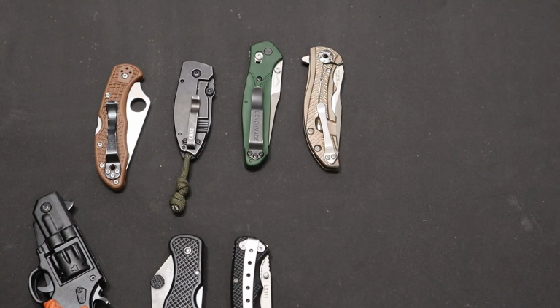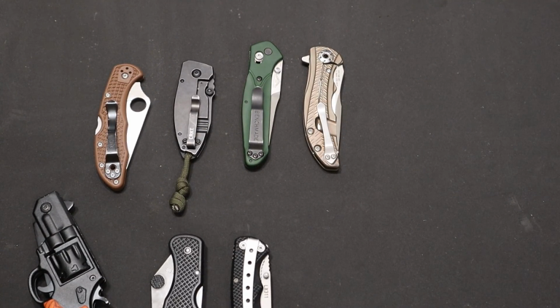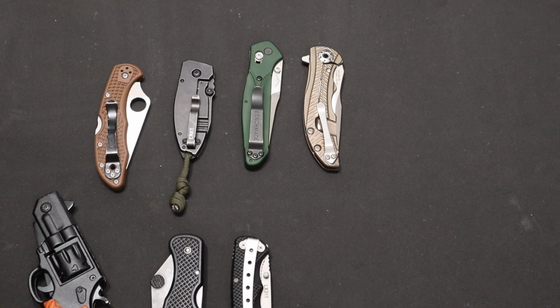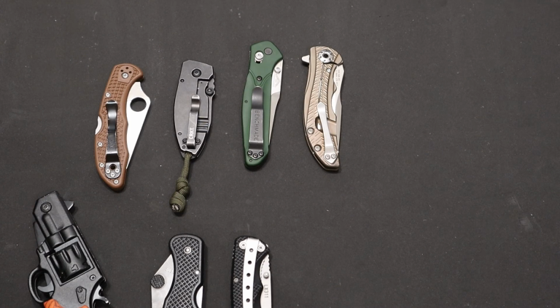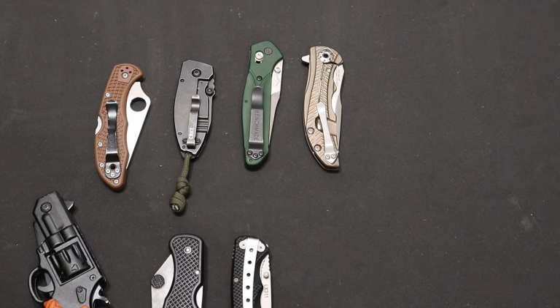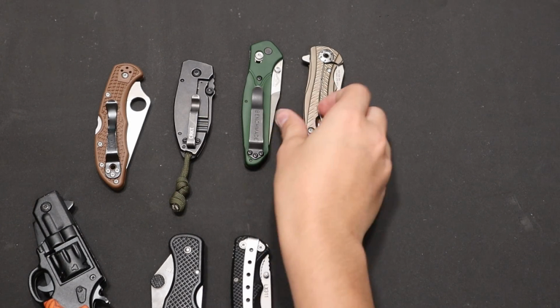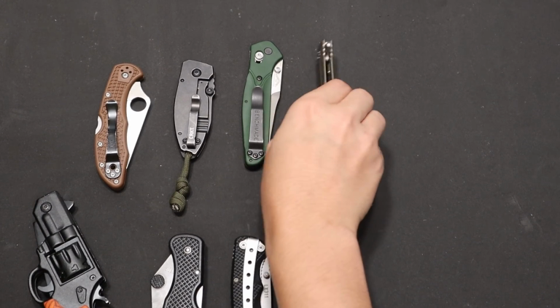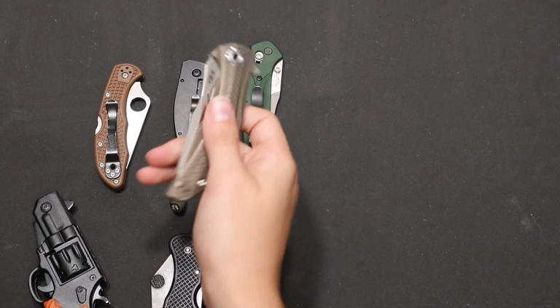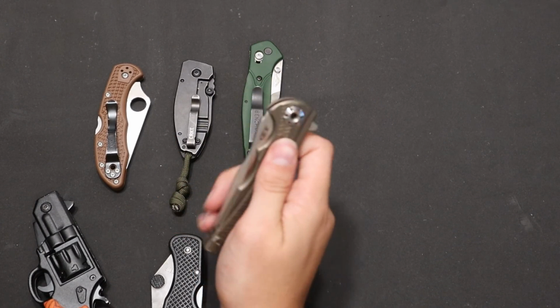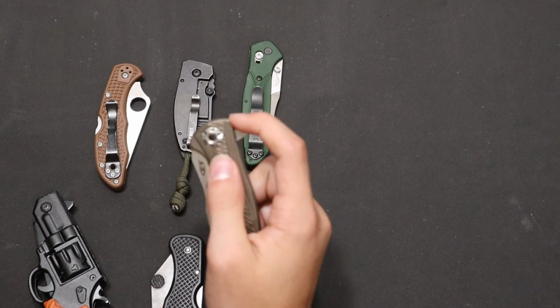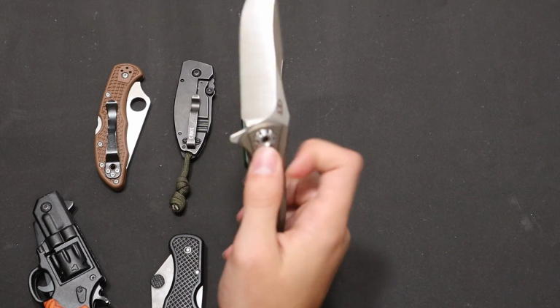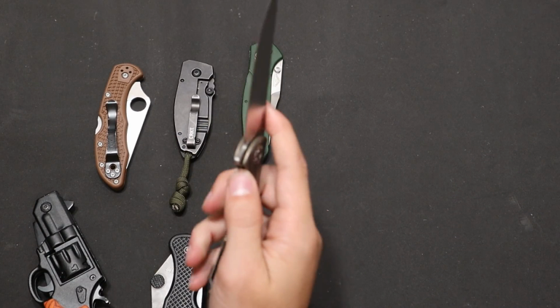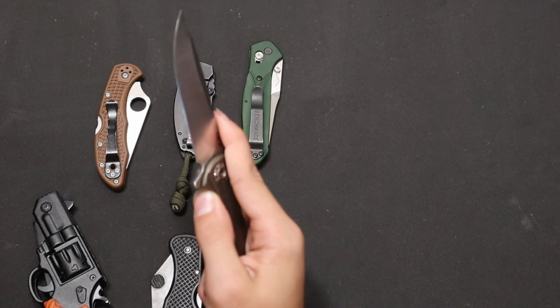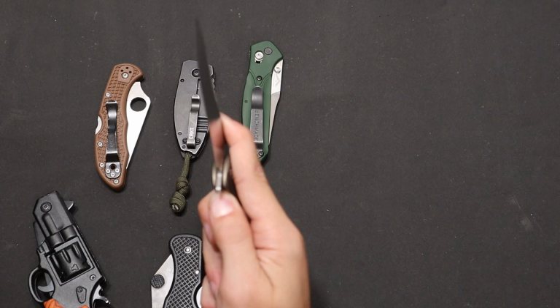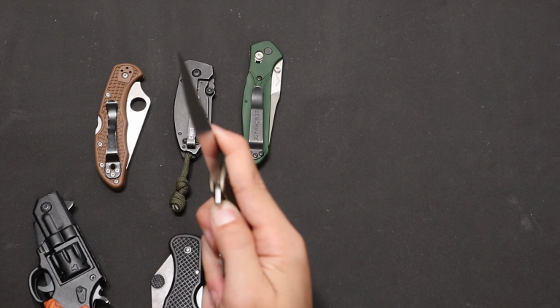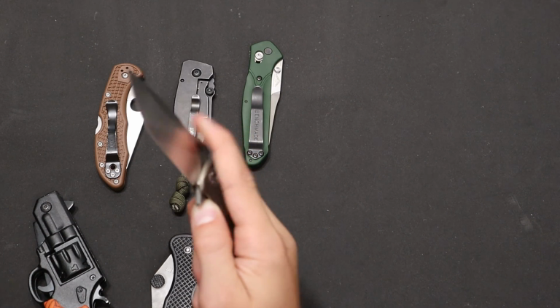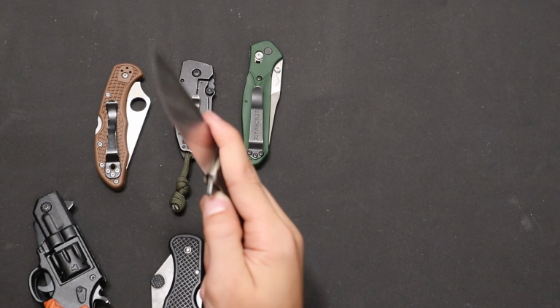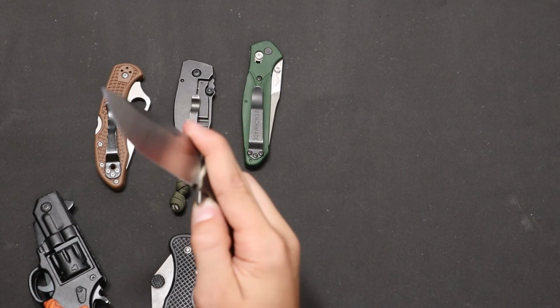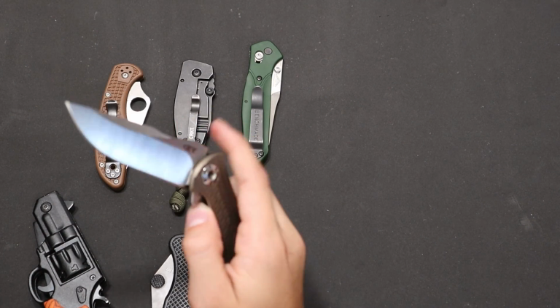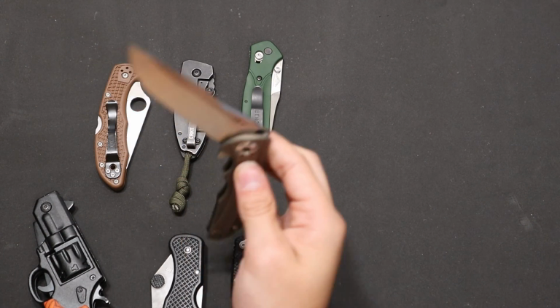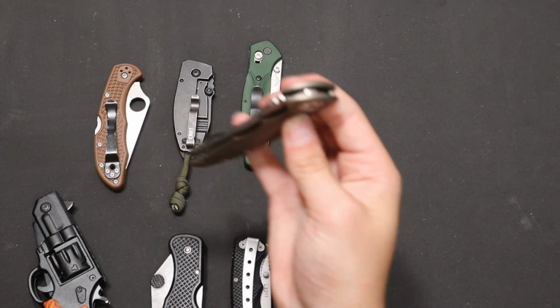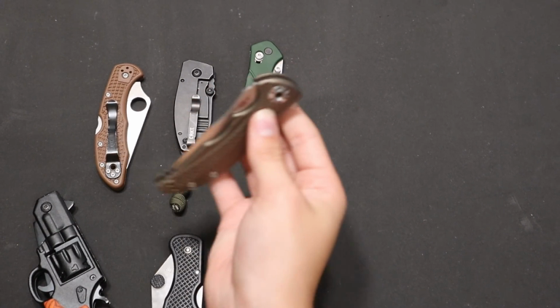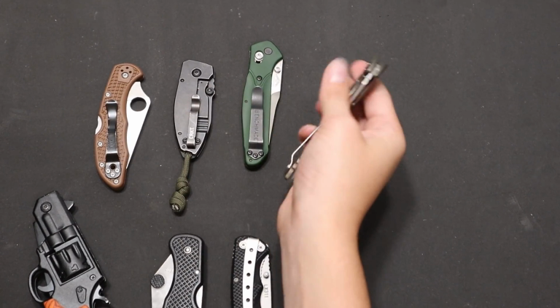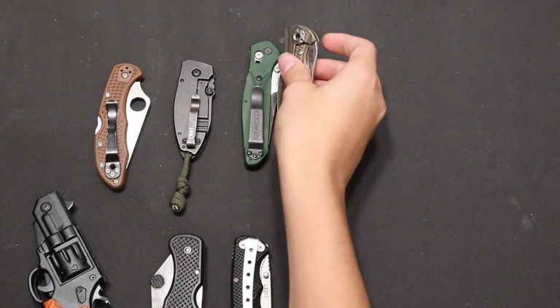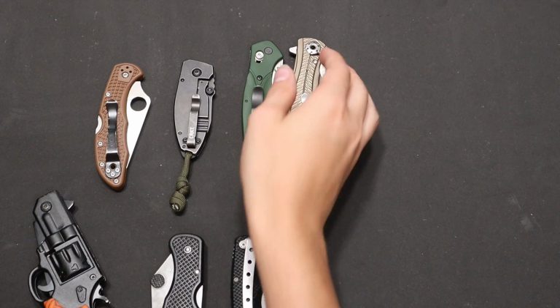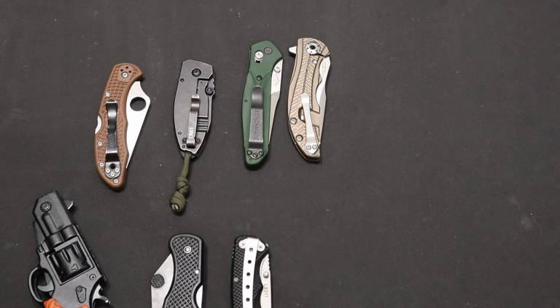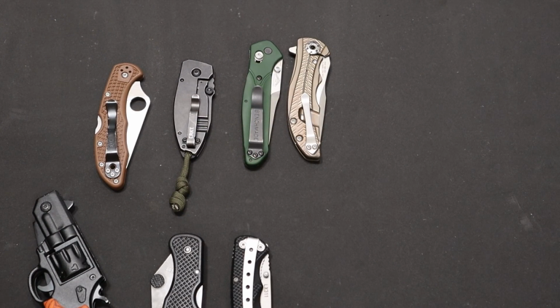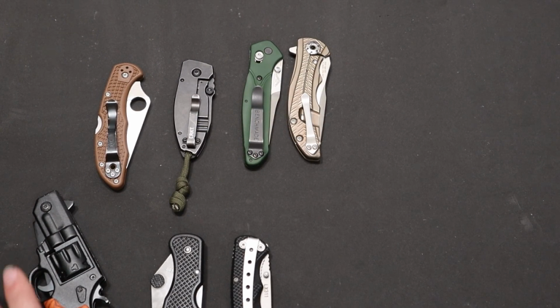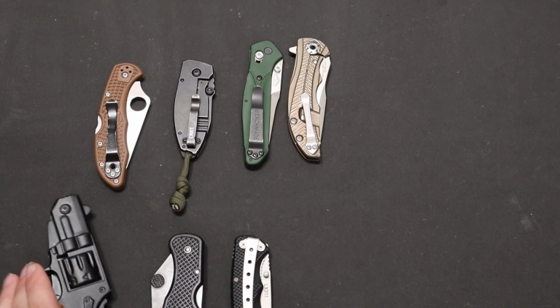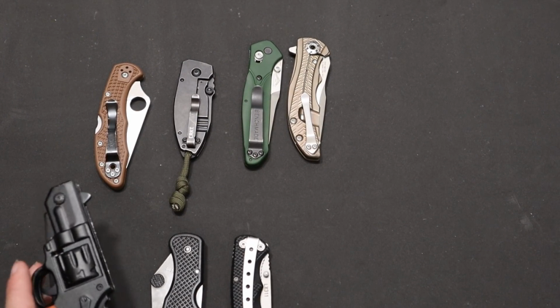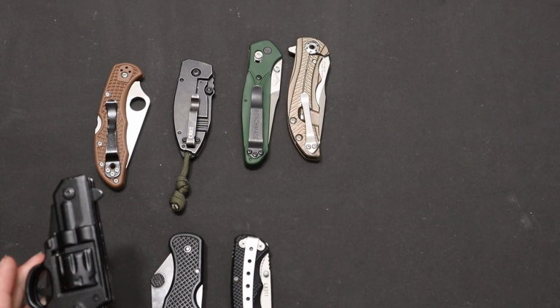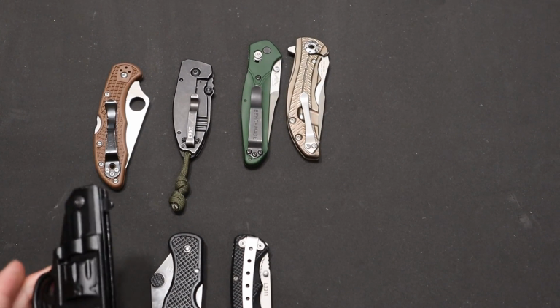Certain knives will be more smooth depending on what they're riding on. Bearings tend to be good for a drop-shut action, while phosphor bronze washers tend to be good if you want a really hydraulic, smooth action.